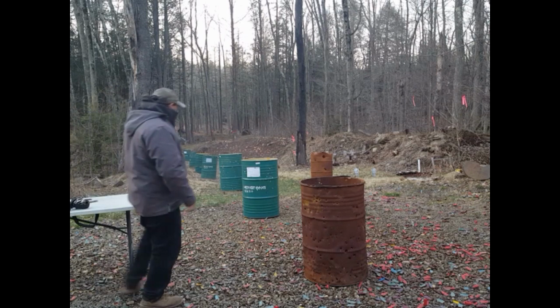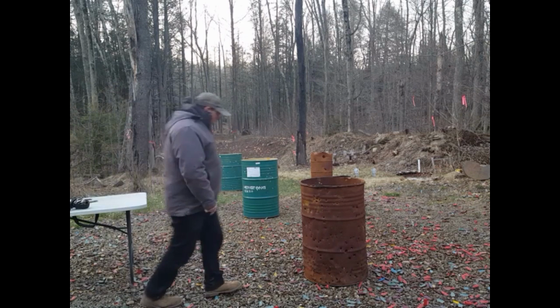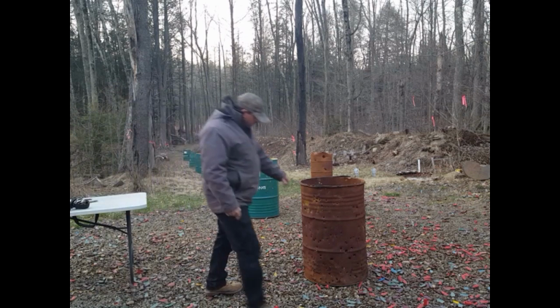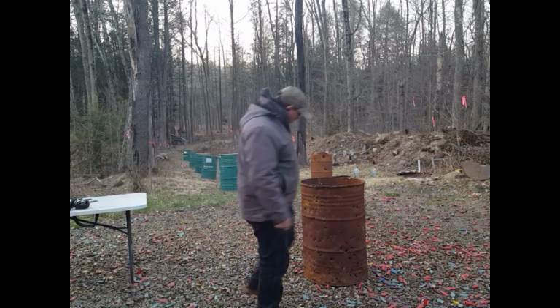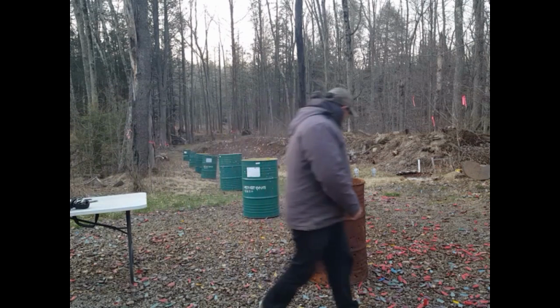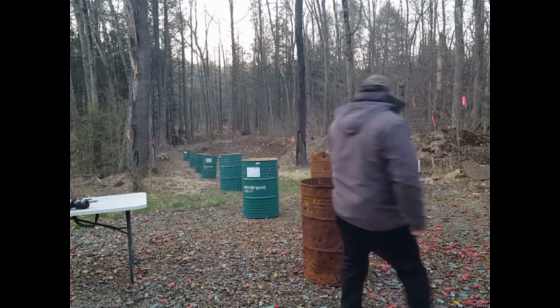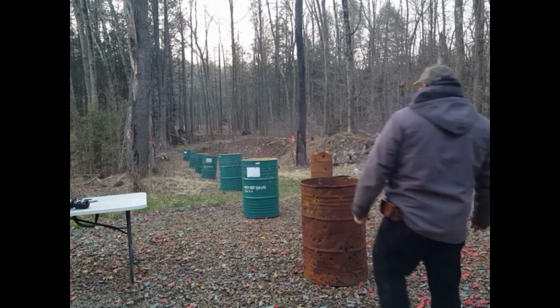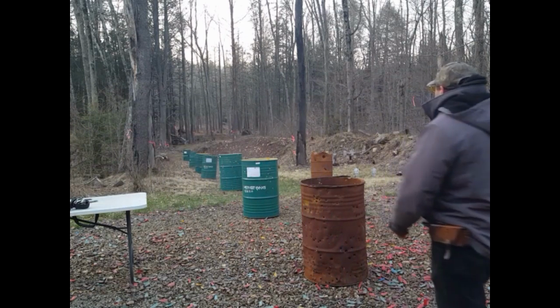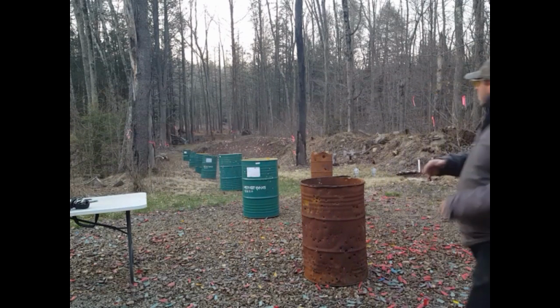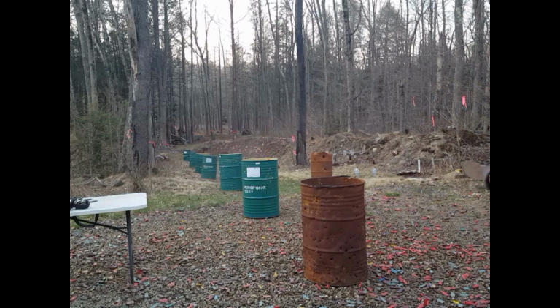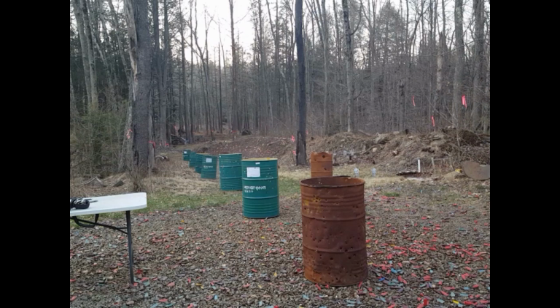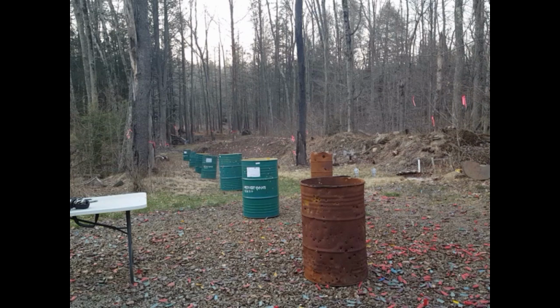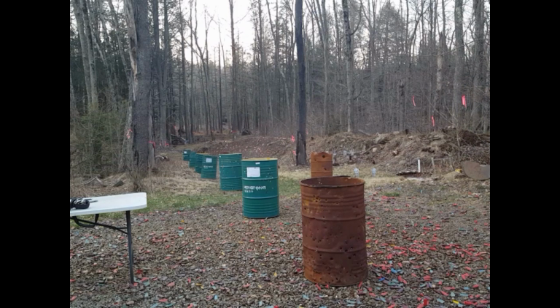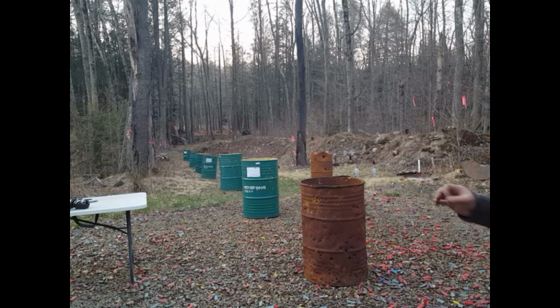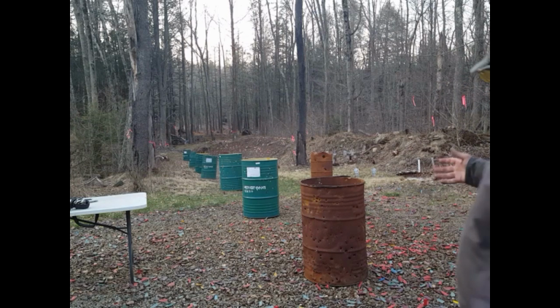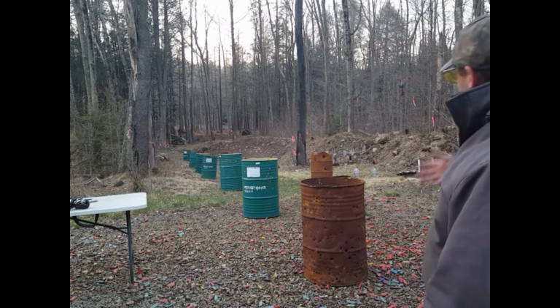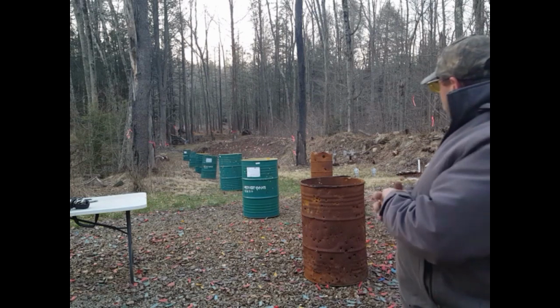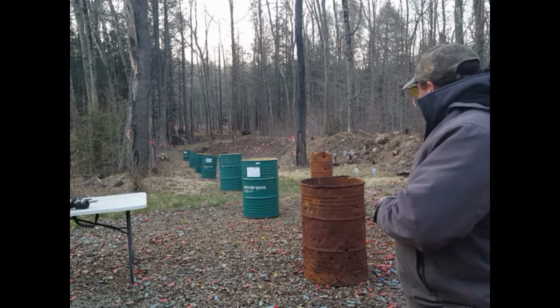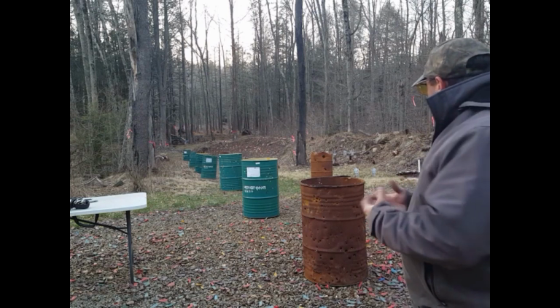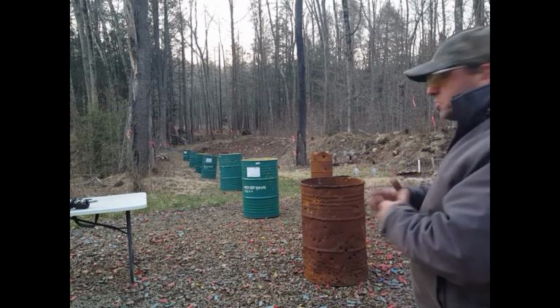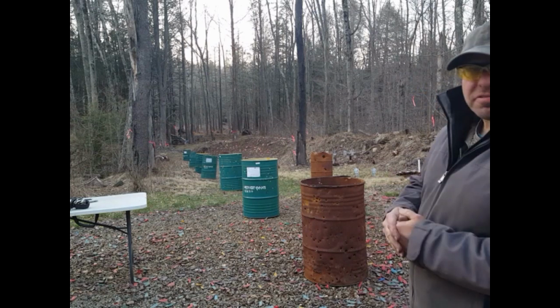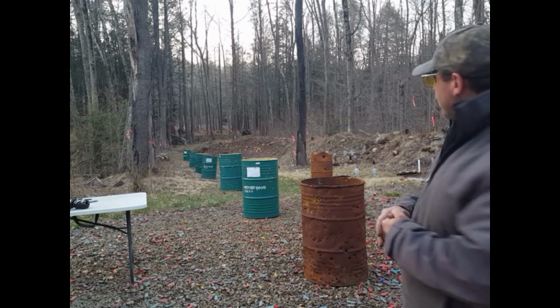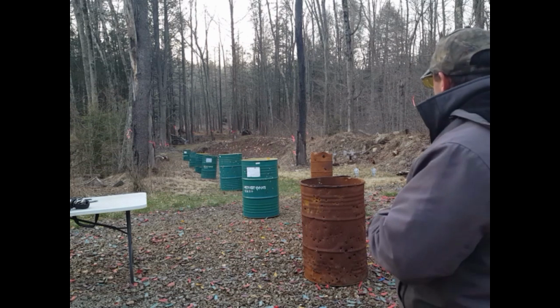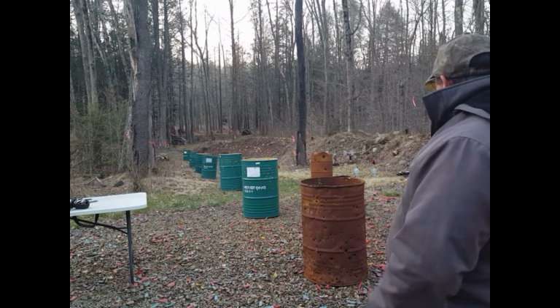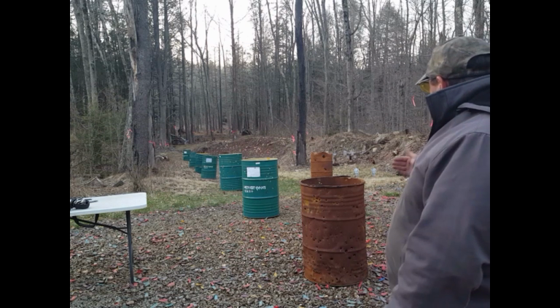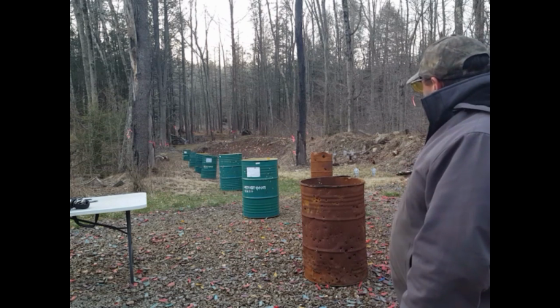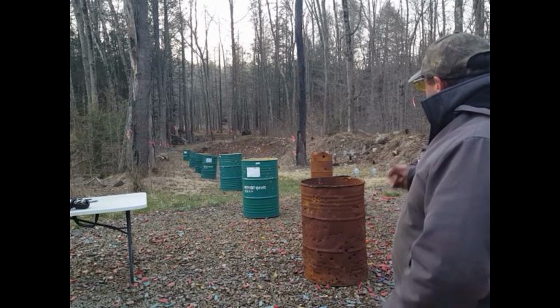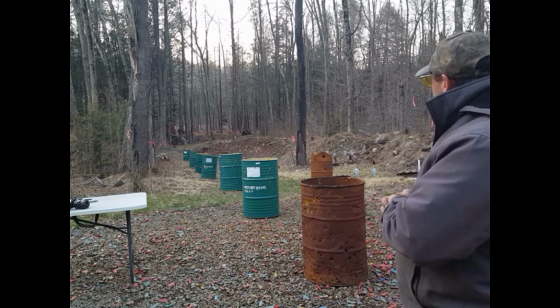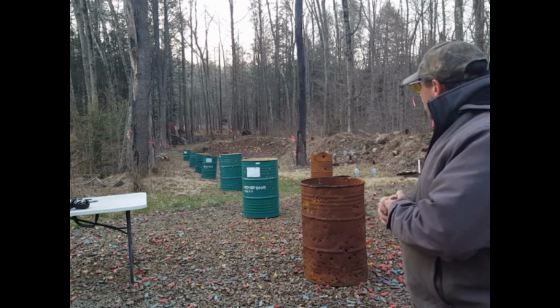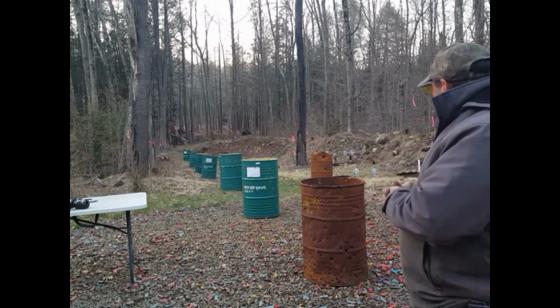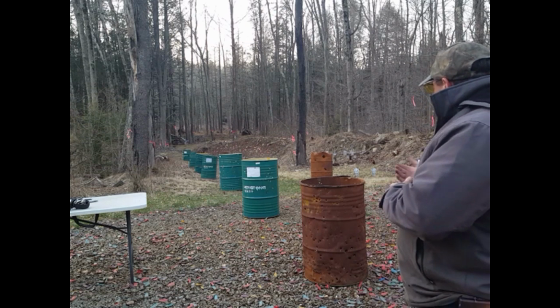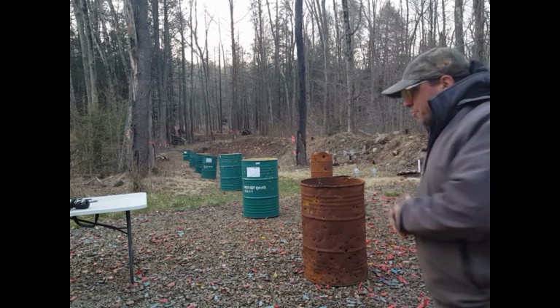All right, this is cool. Let's get the camera and walk downrange to see what happens to the .223 round — which is very similar to the 5.56 — as it goes through these barriers.